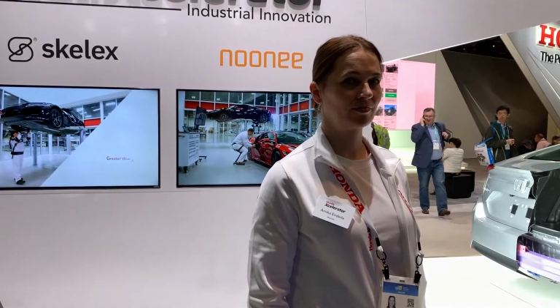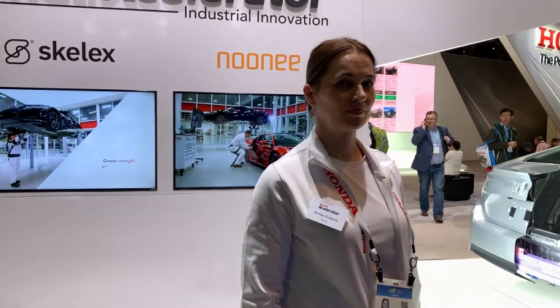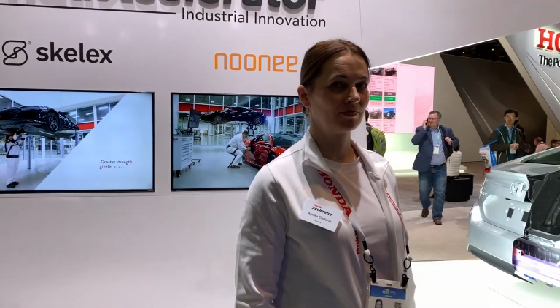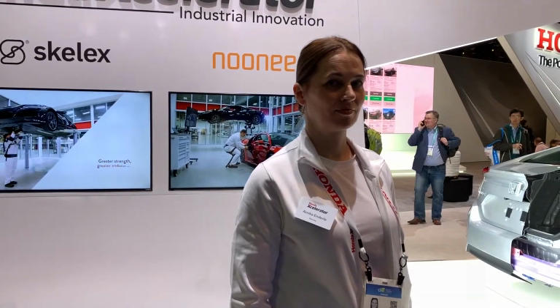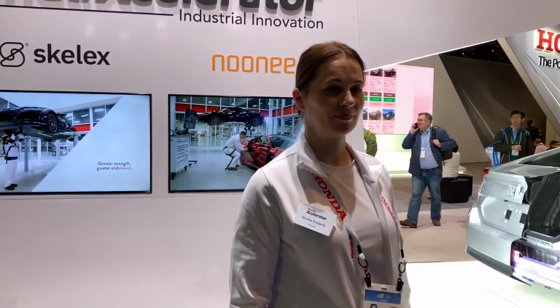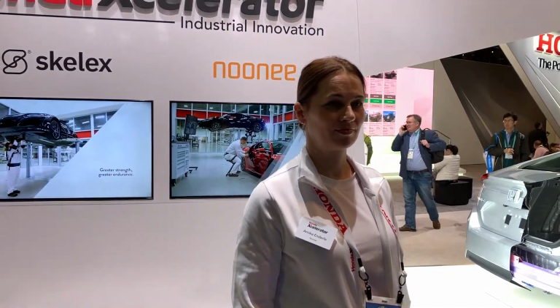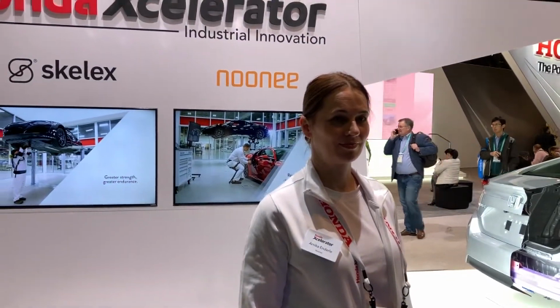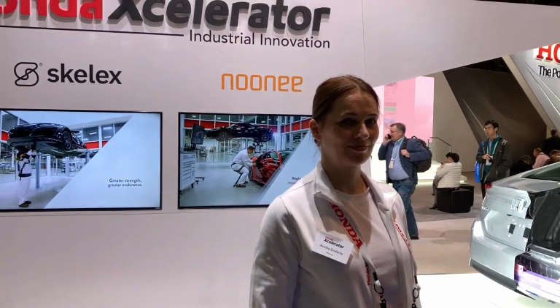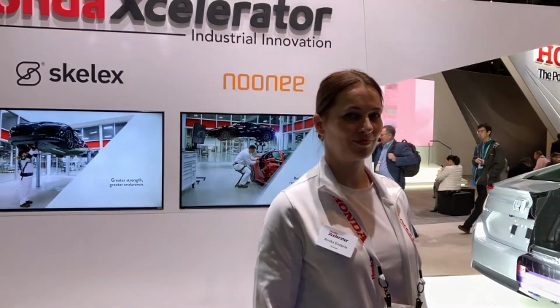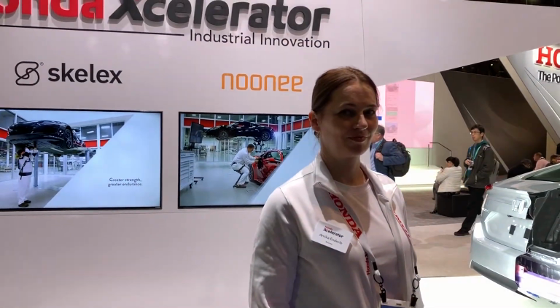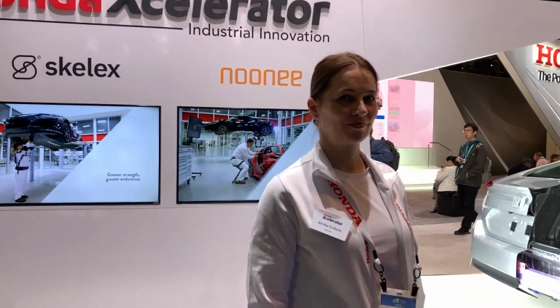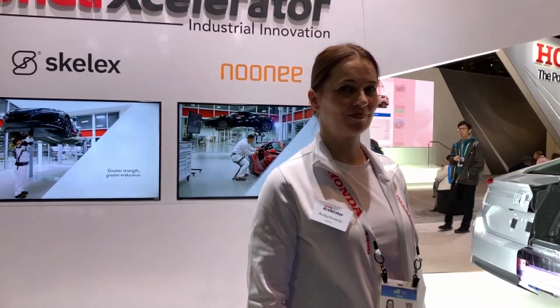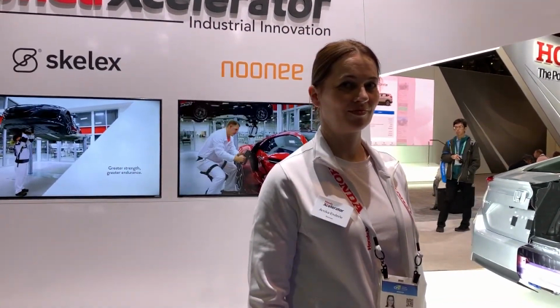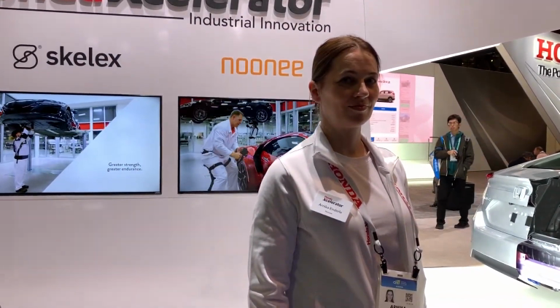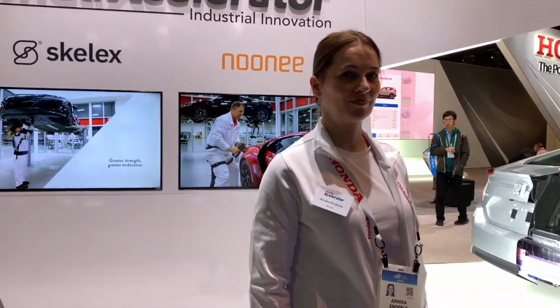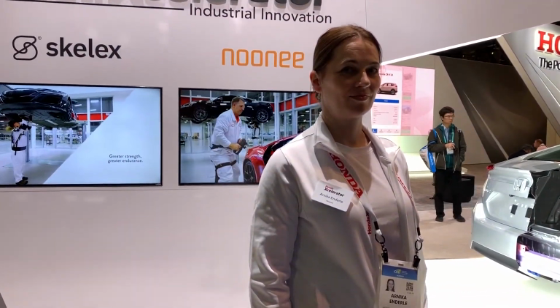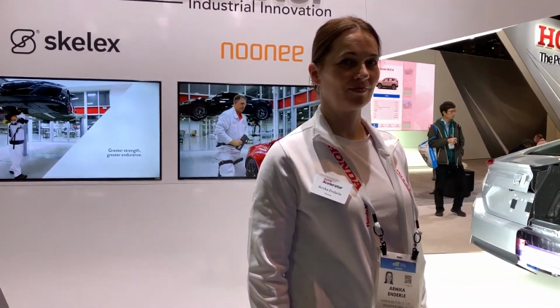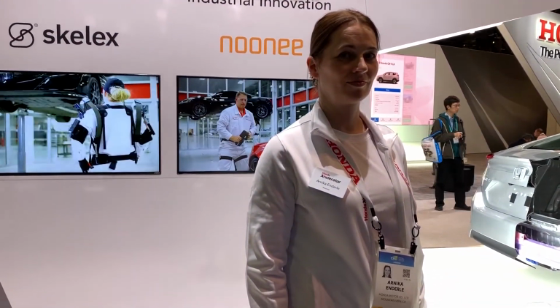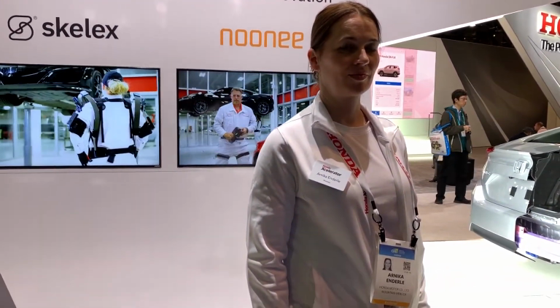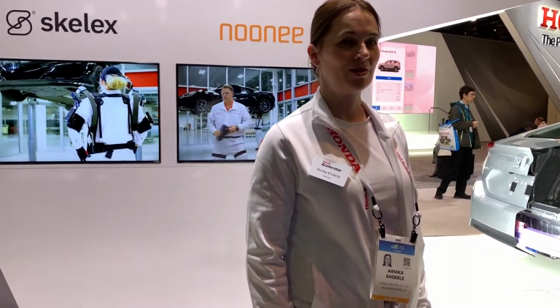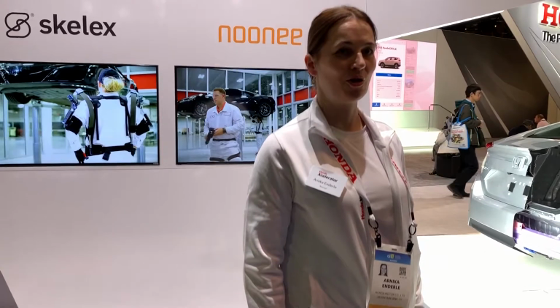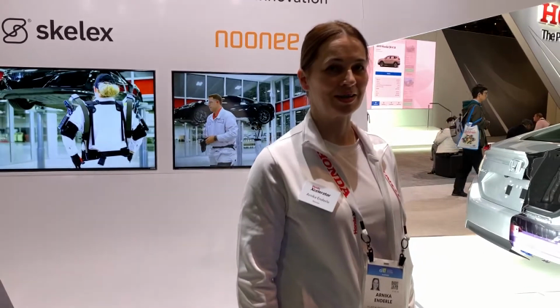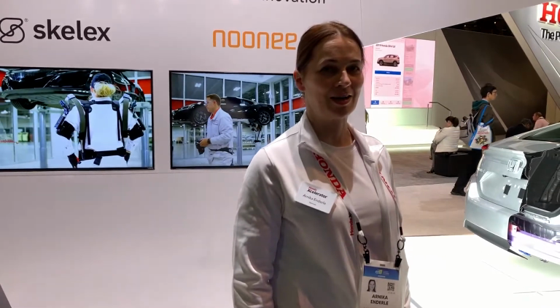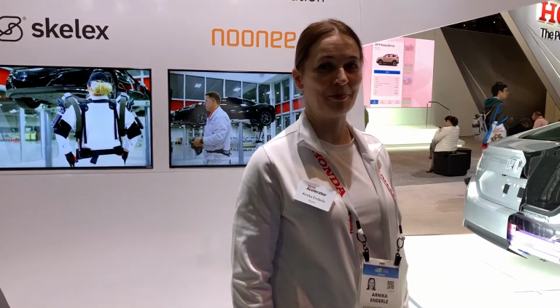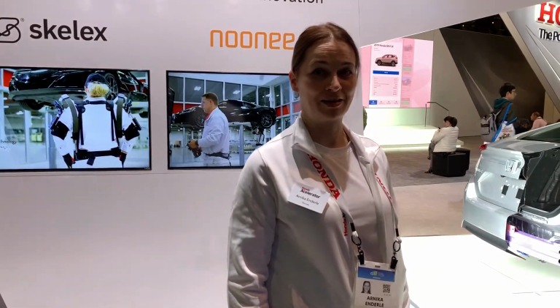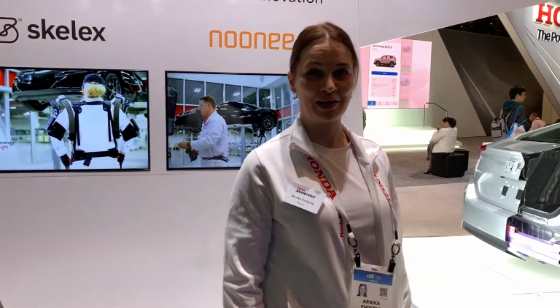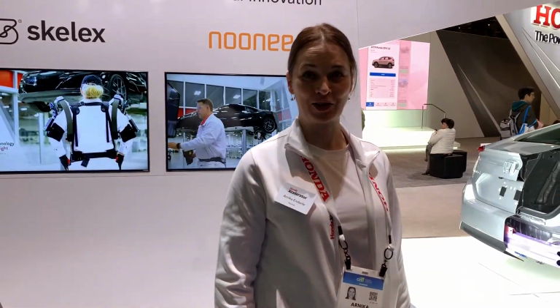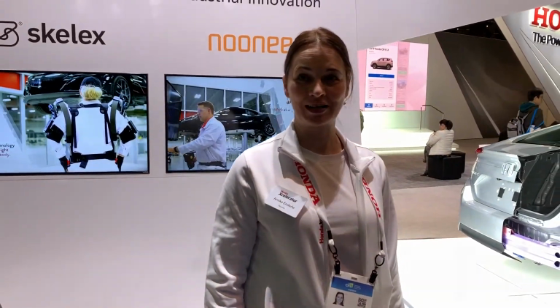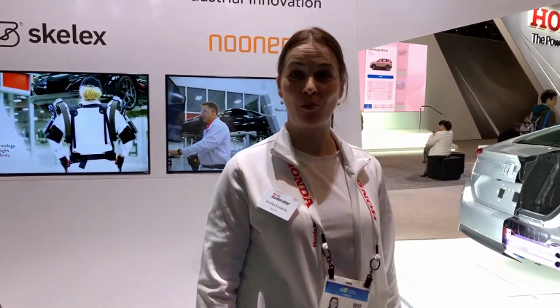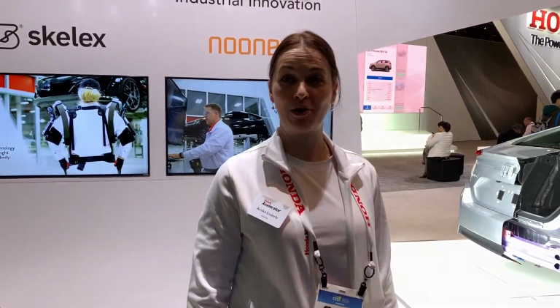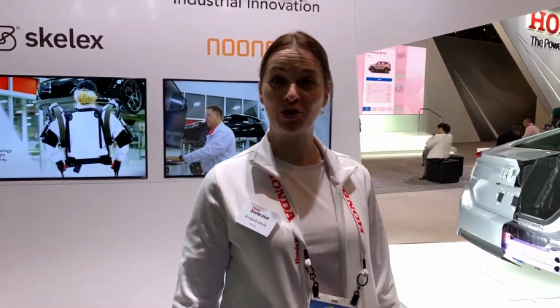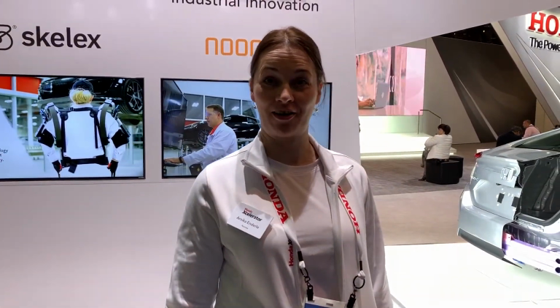So for seniors that is great, but I believe this is motorized. No, this is a passive exoskeleton — a wearable chair.